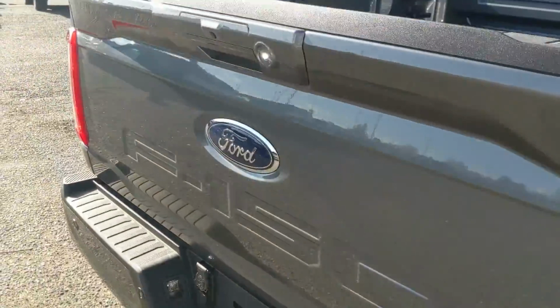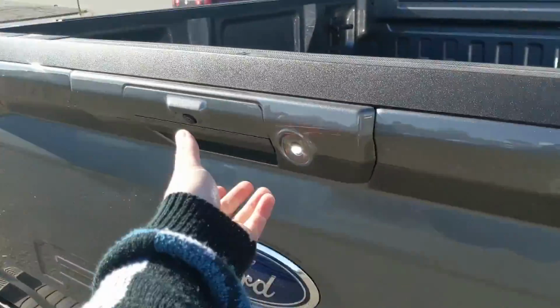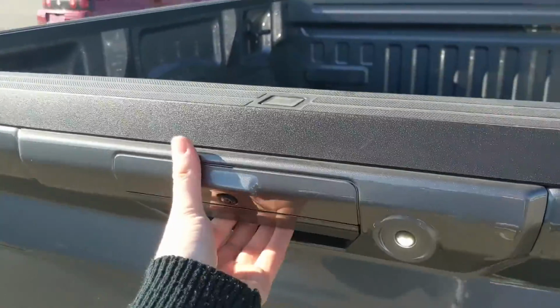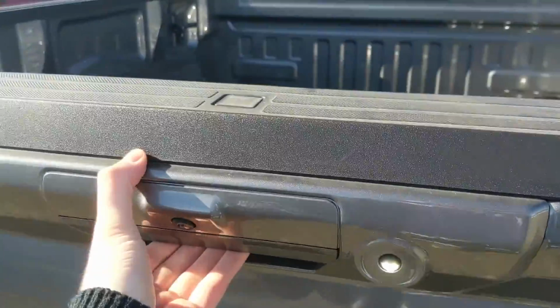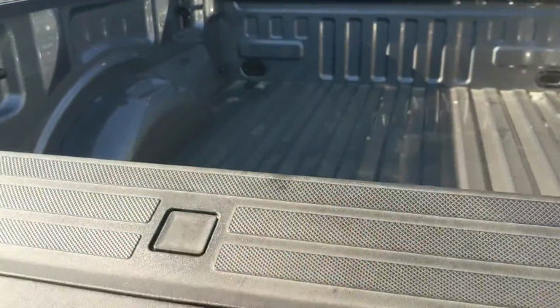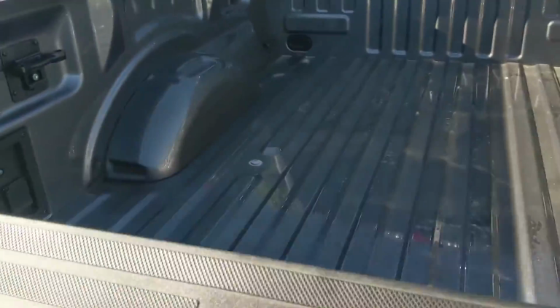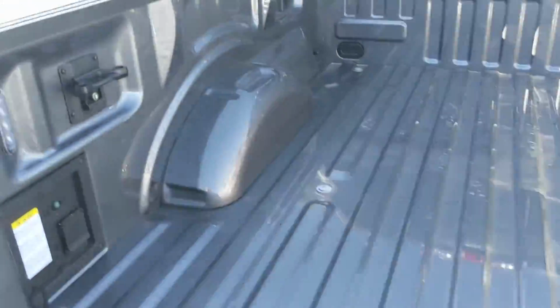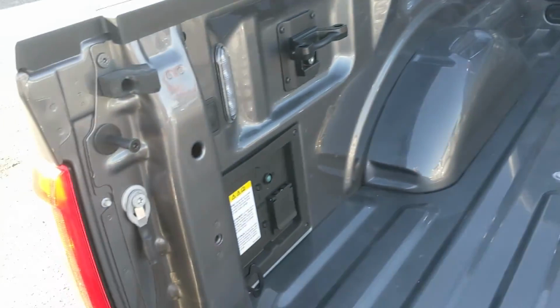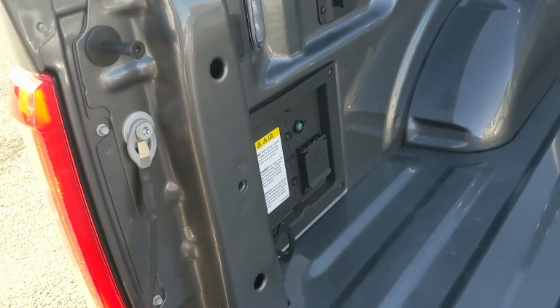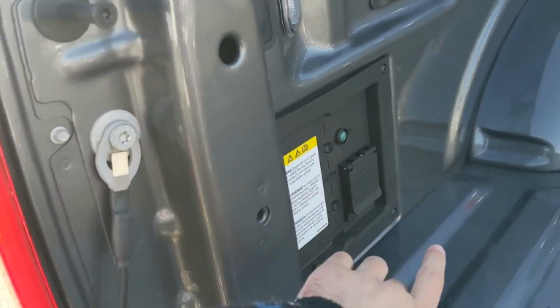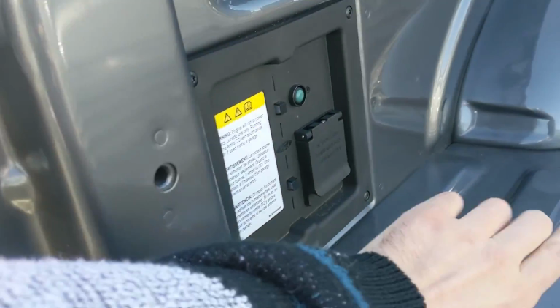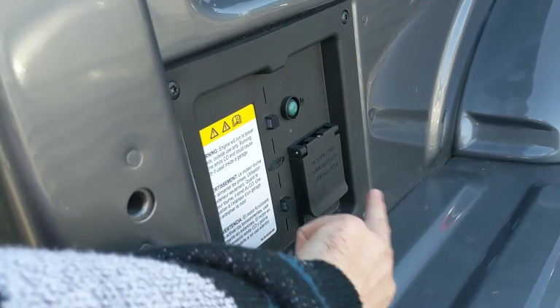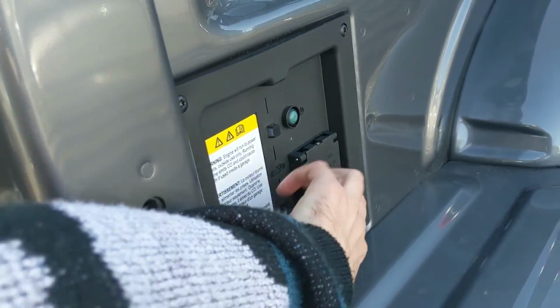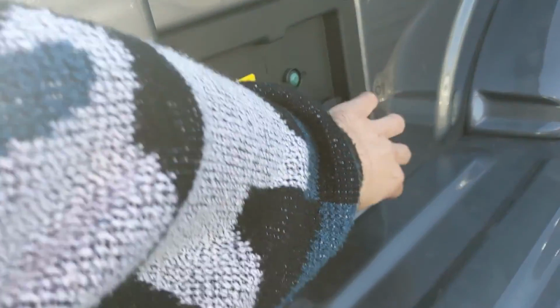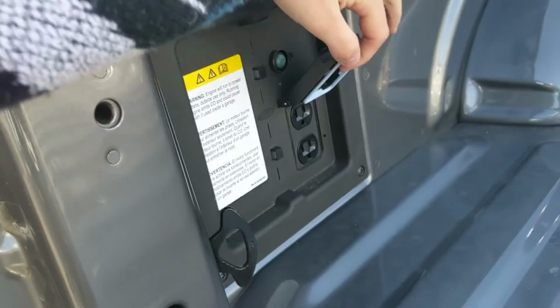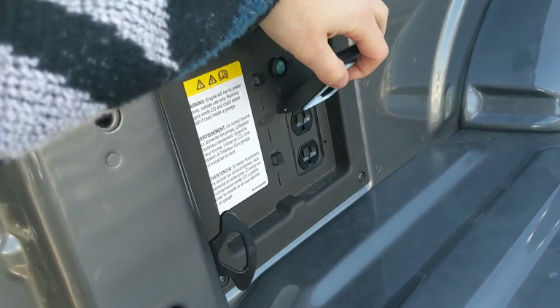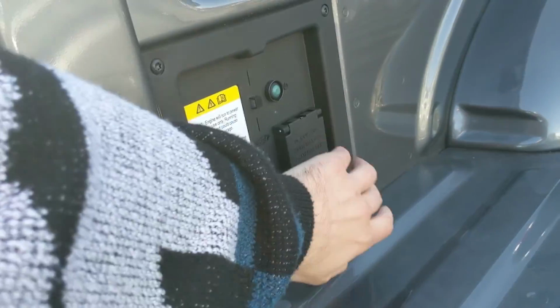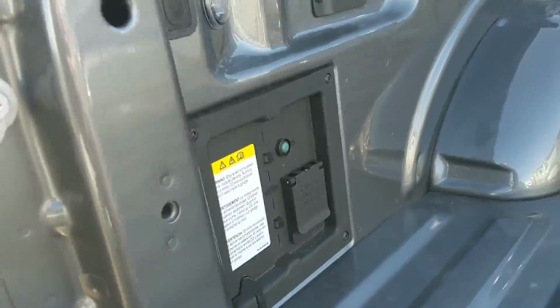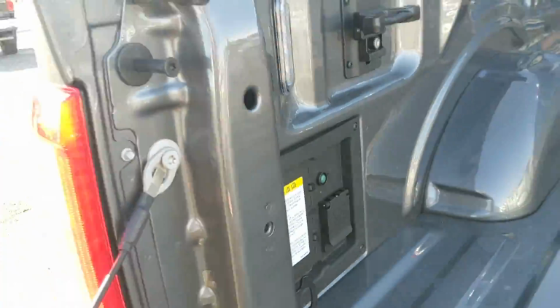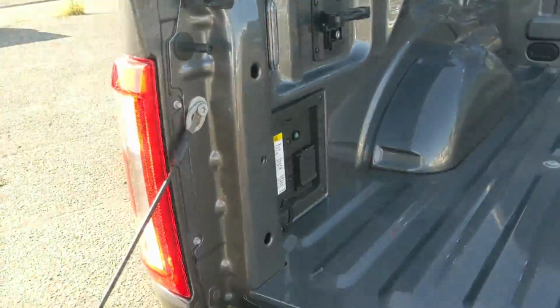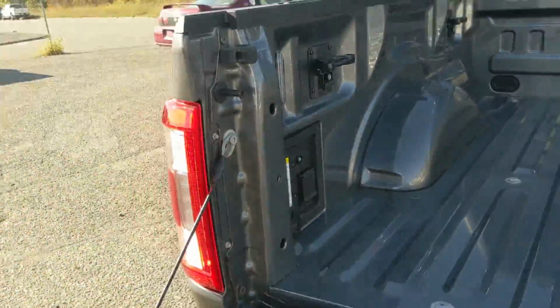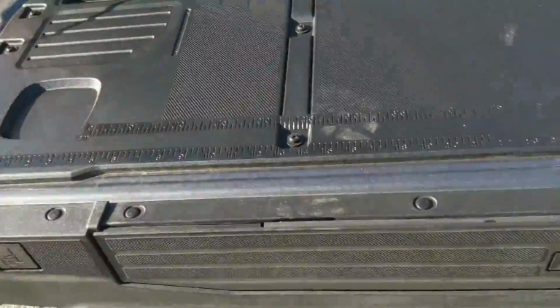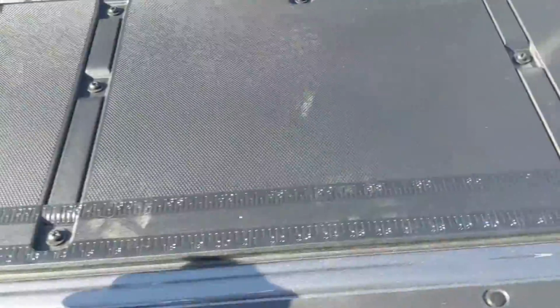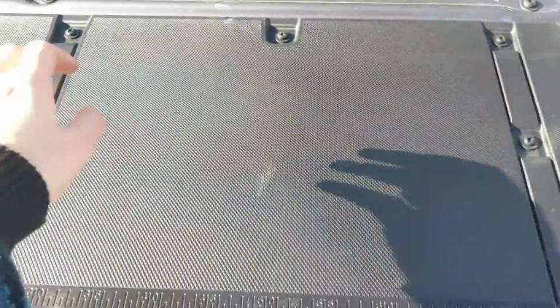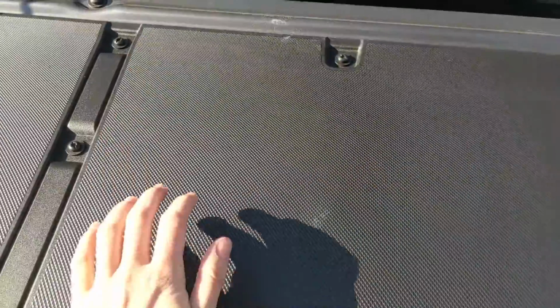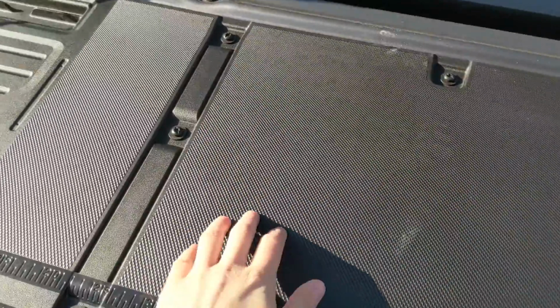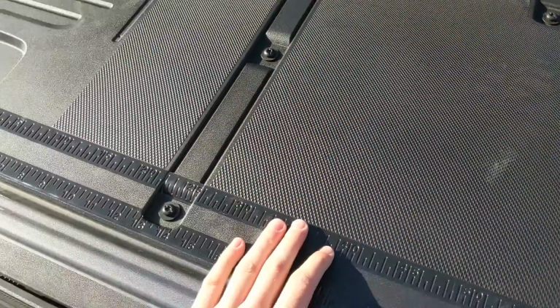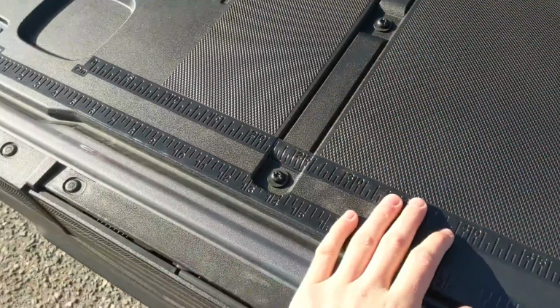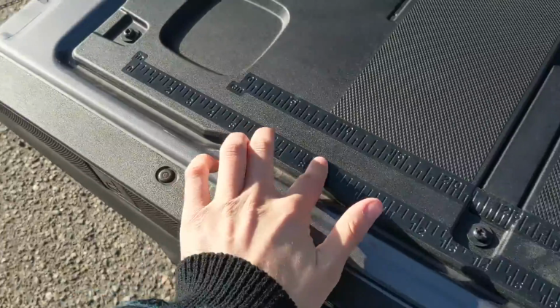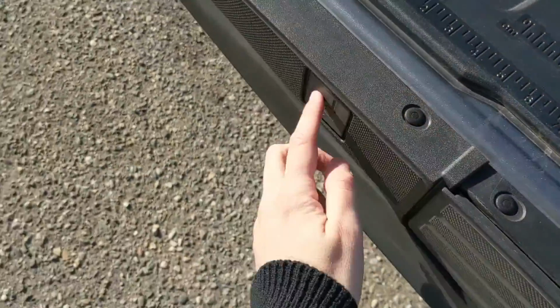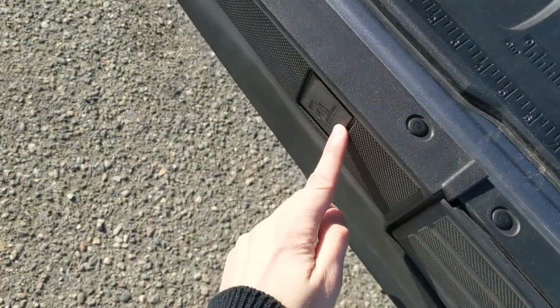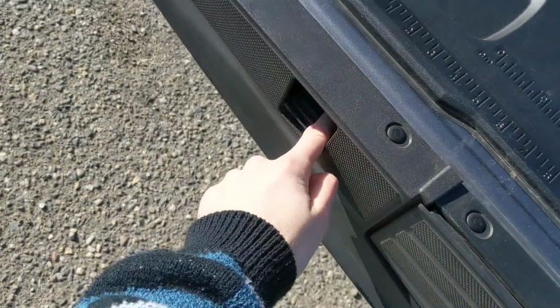One of the newer features of the truck is the 2 kilowatt Pro Power Onboard in the bed of the truck, so you can use your truck as a sort of generator for your tools and equipment. There is also the new rugged work surface on the tailgate with measurements and holes for your clamps.